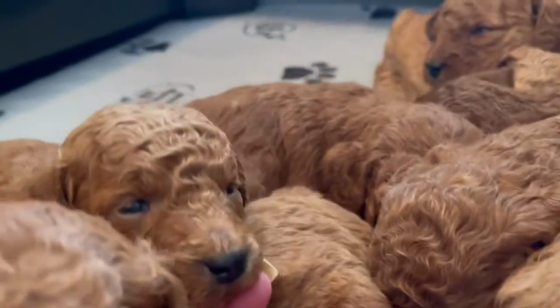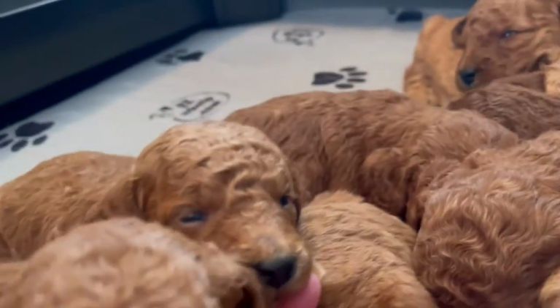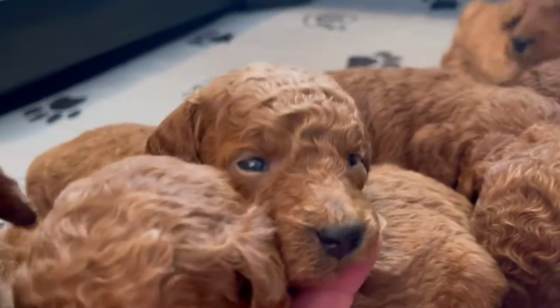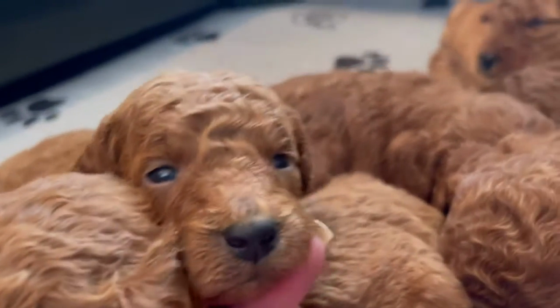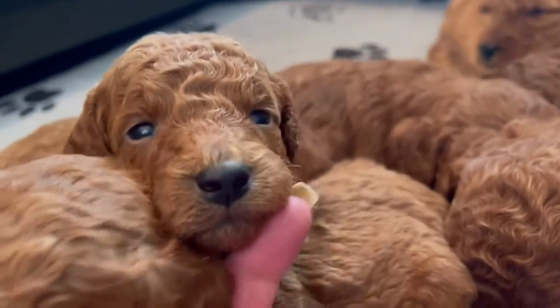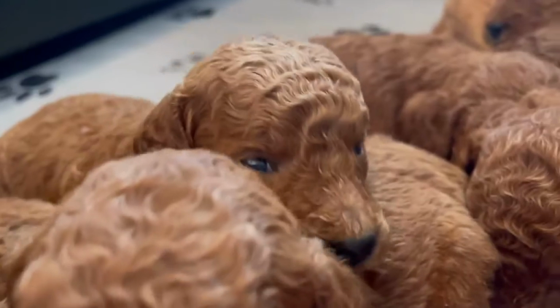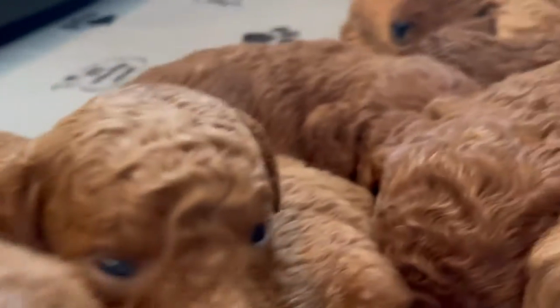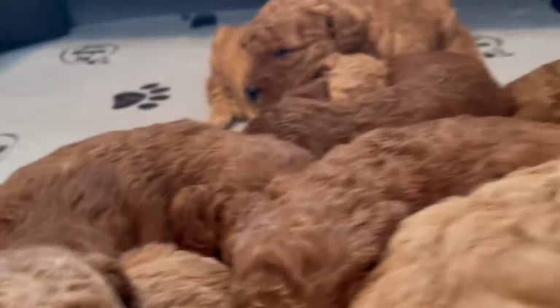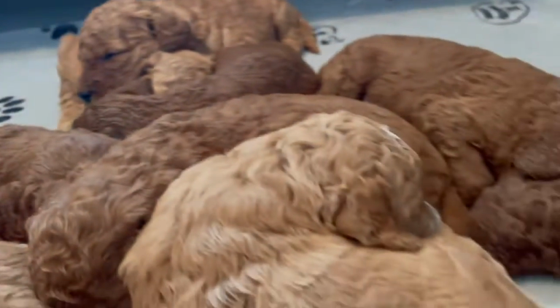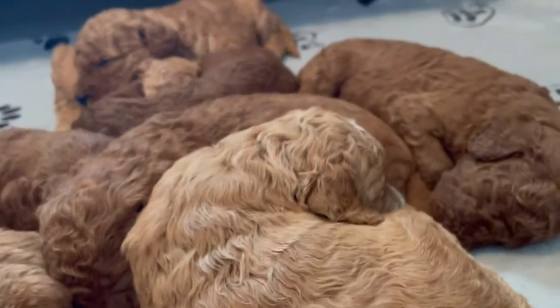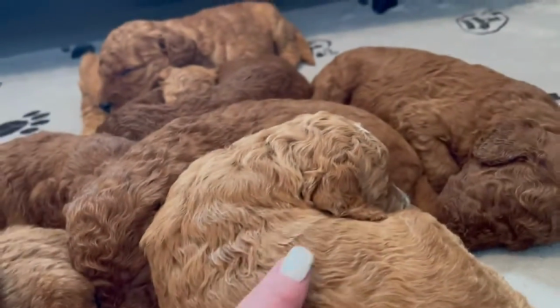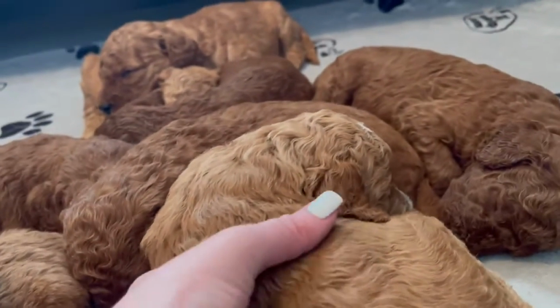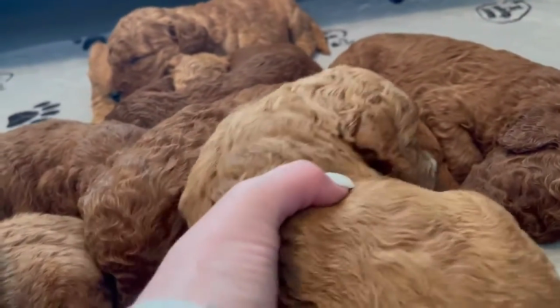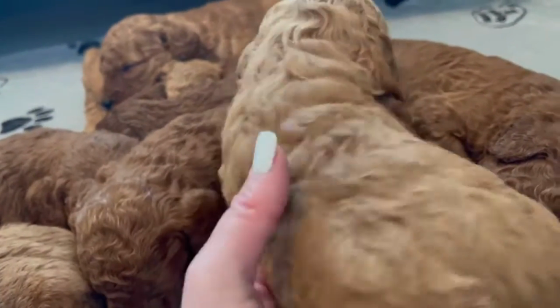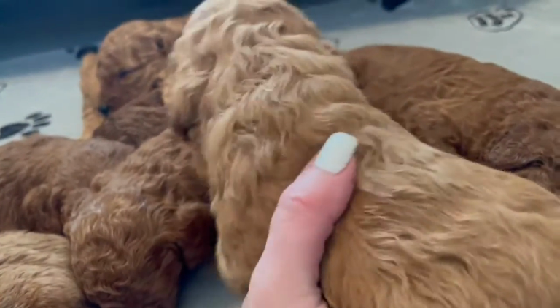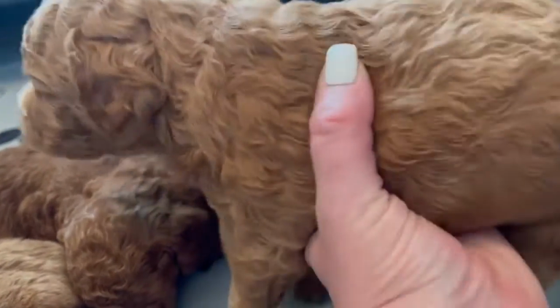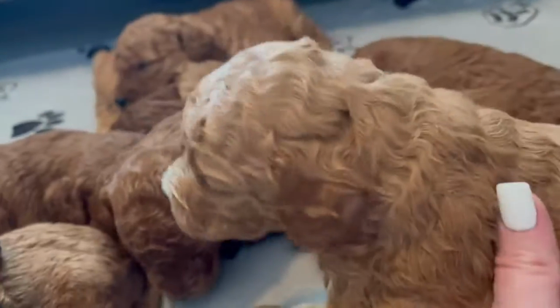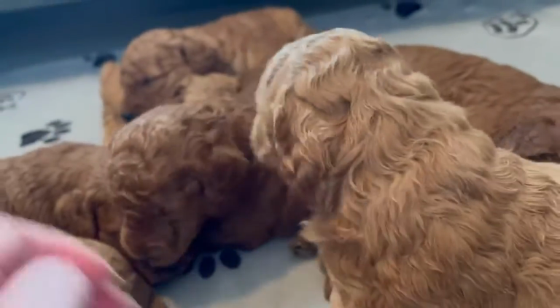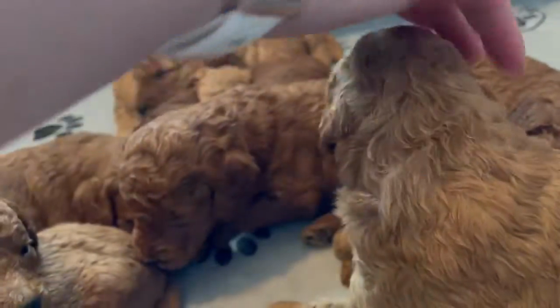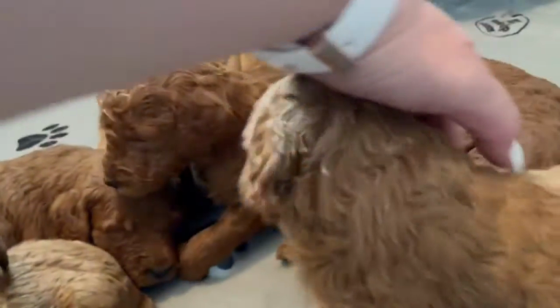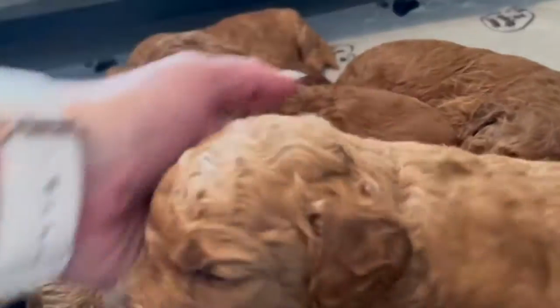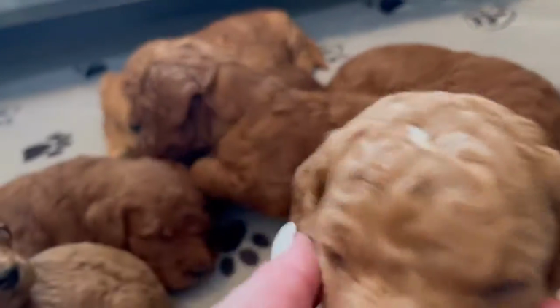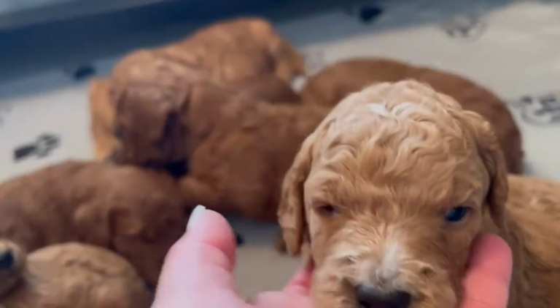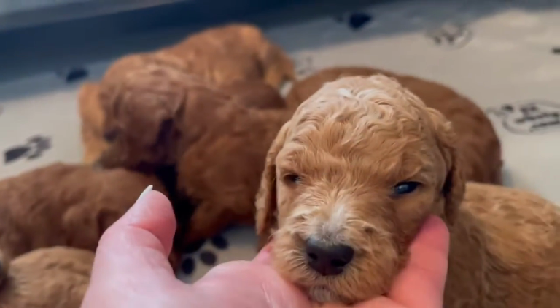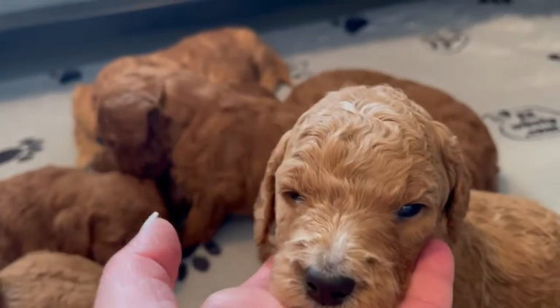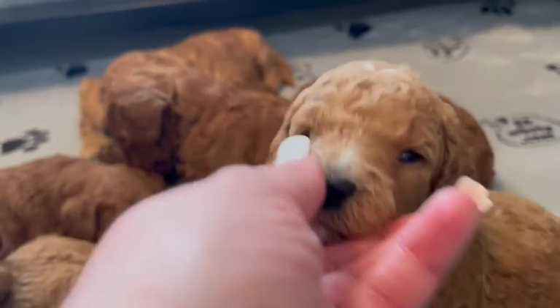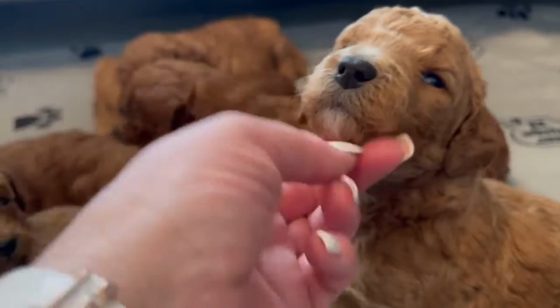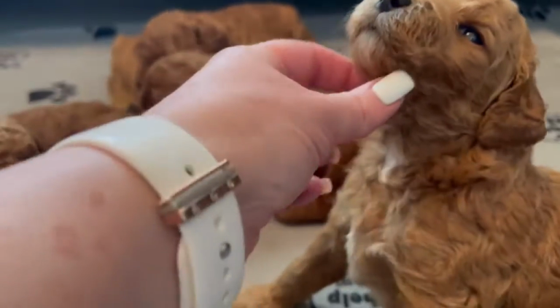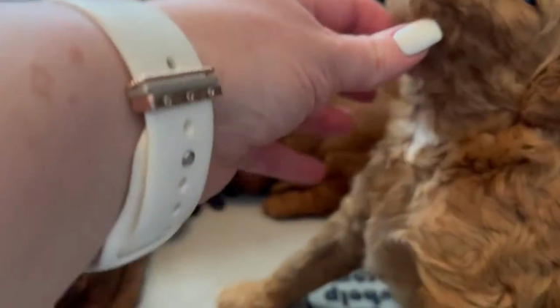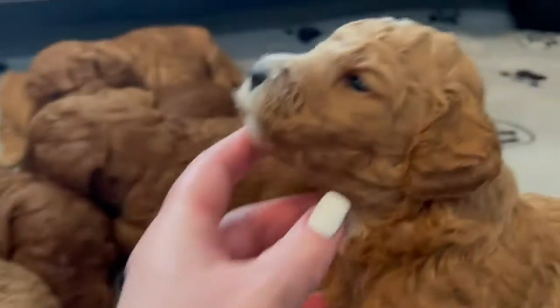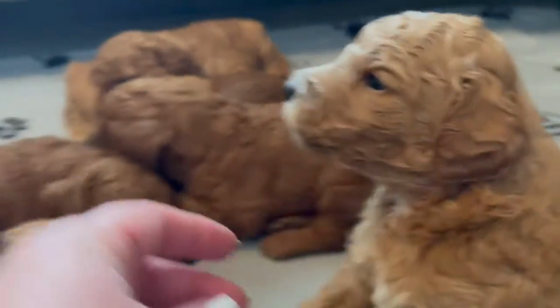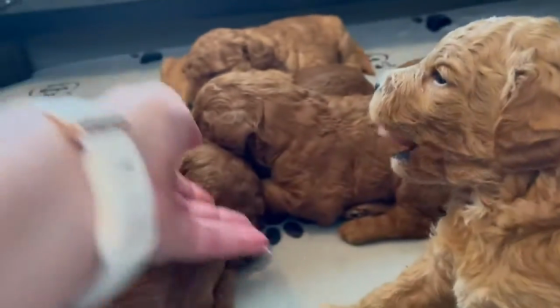Mama does a great job of feeding them. They're all sleeping well — they just spend most of the time sleeping and eating. This color here is a beautiful apricot with white patches under her chest and her face.